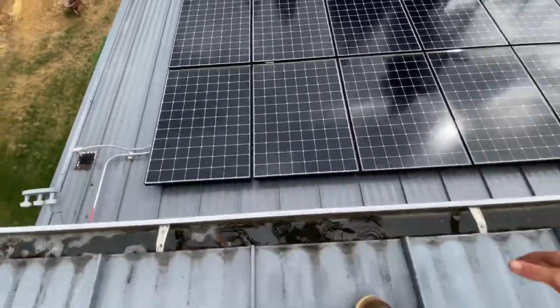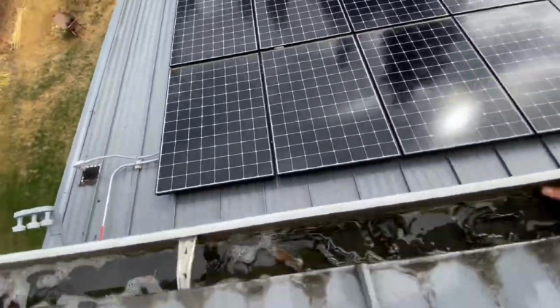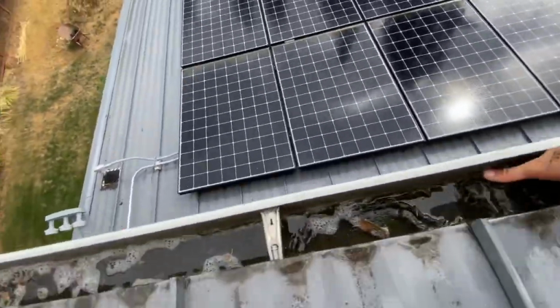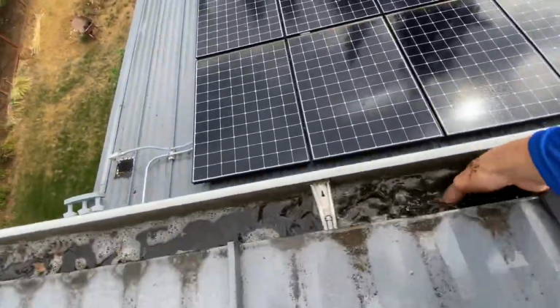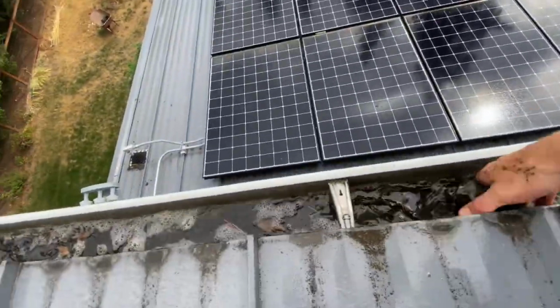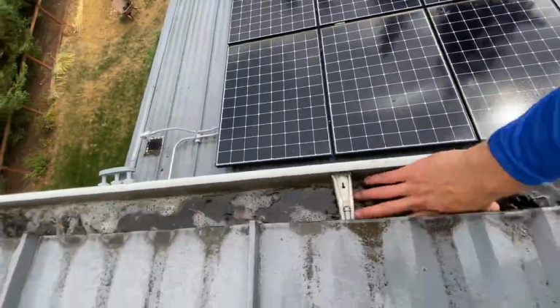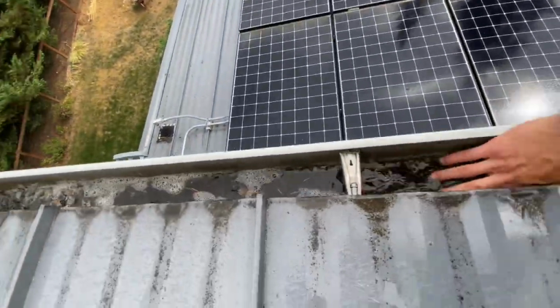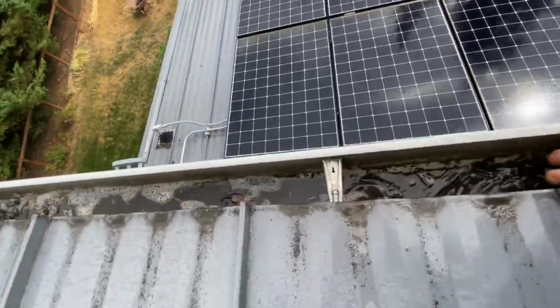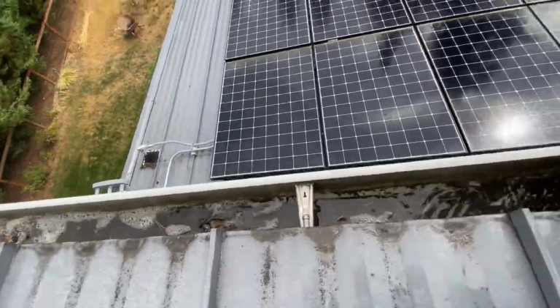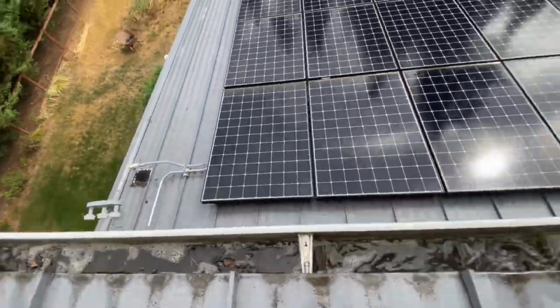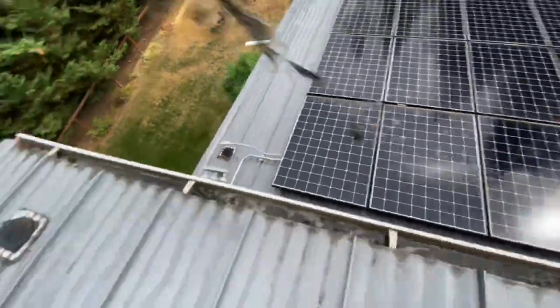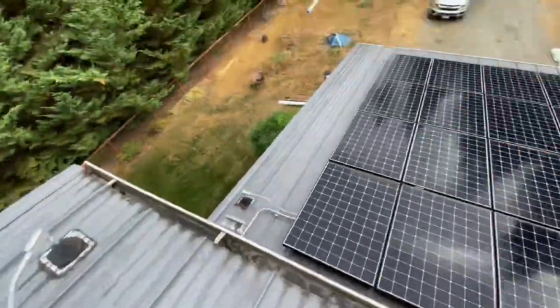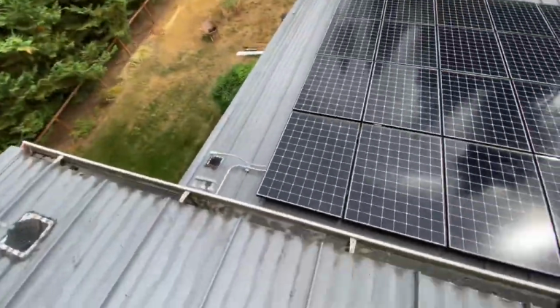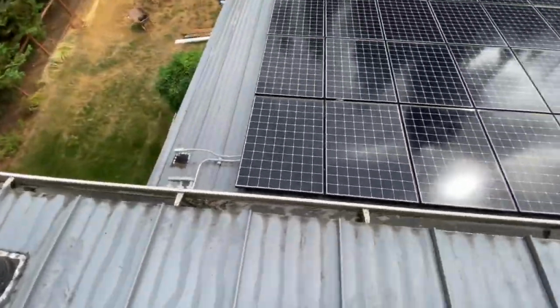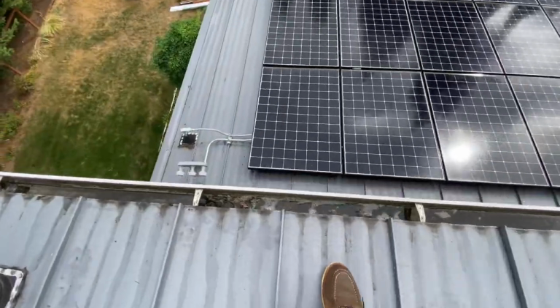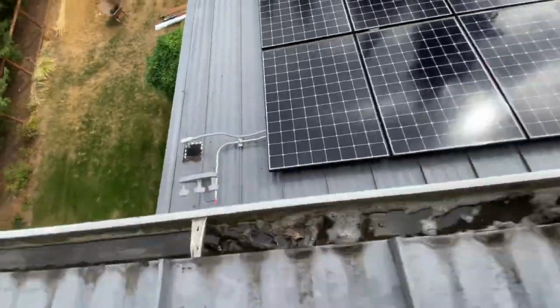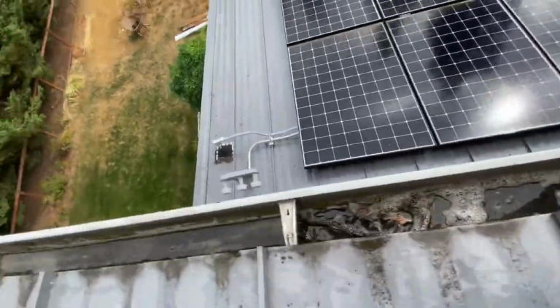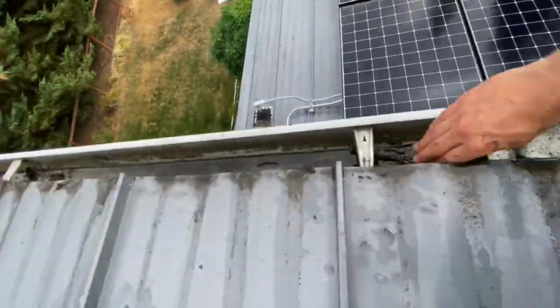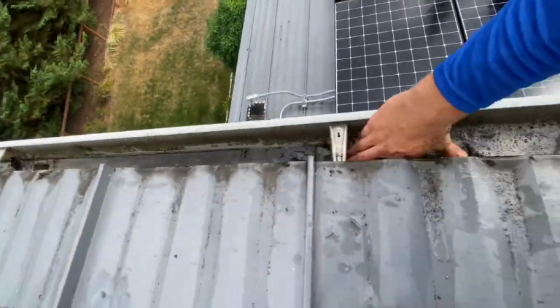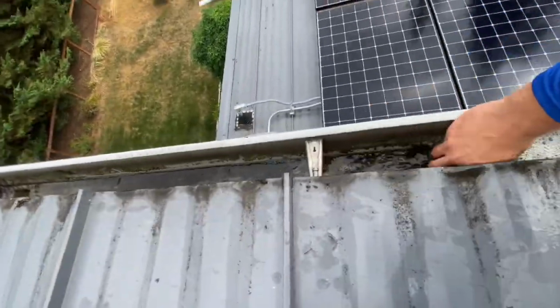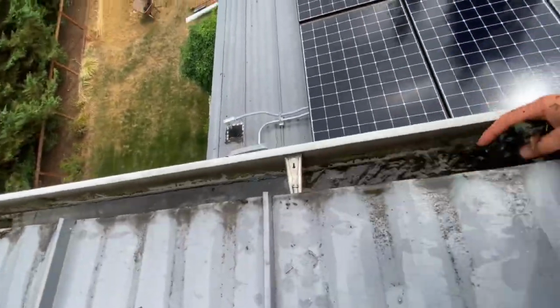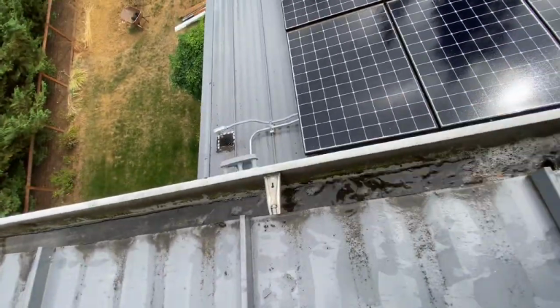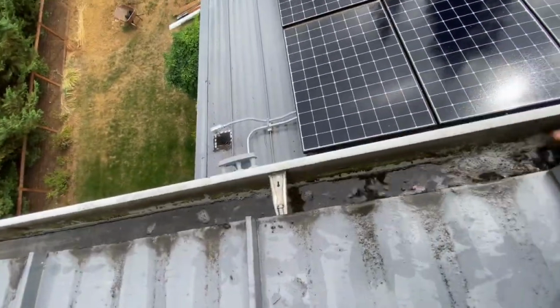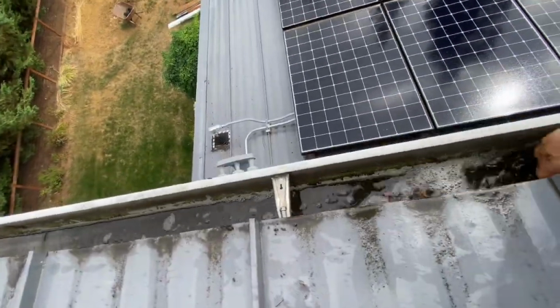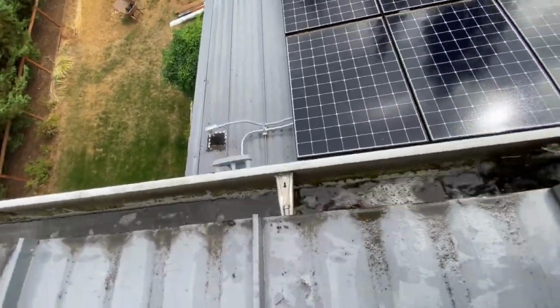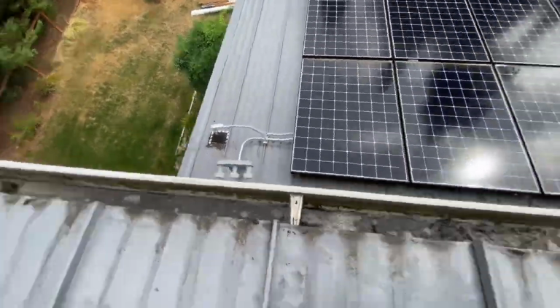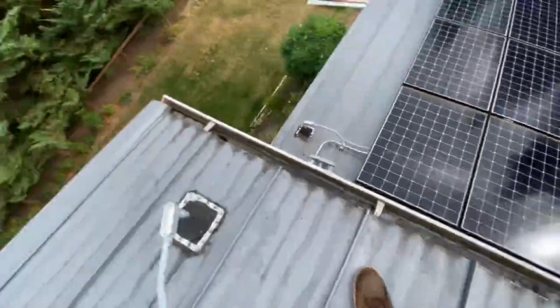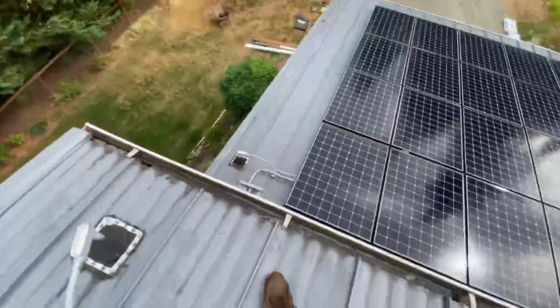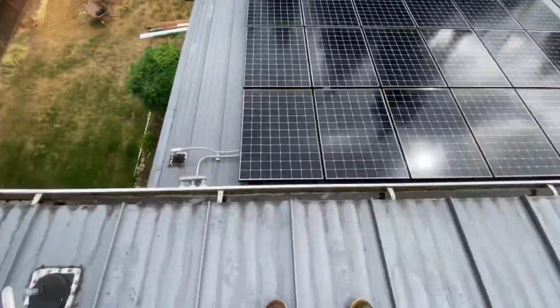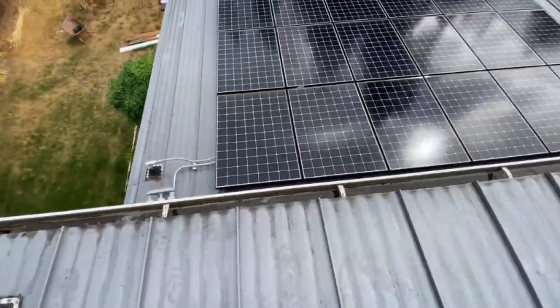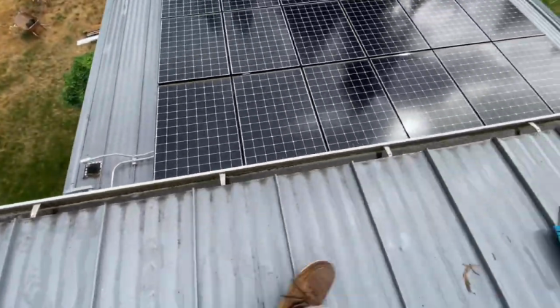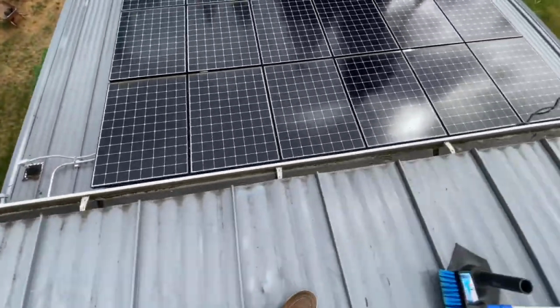Also, as always, be careful when you're up on the roof — it's wet and there are hoses around. So rope up, be safe, get good boots, and you should be good to go. This job went awesome without a hitch.